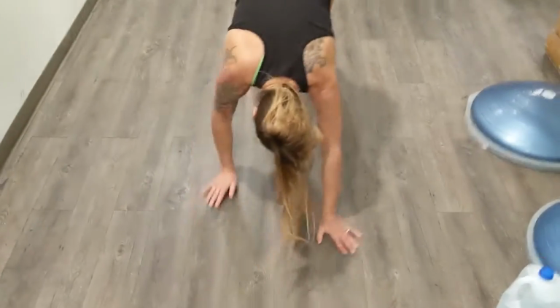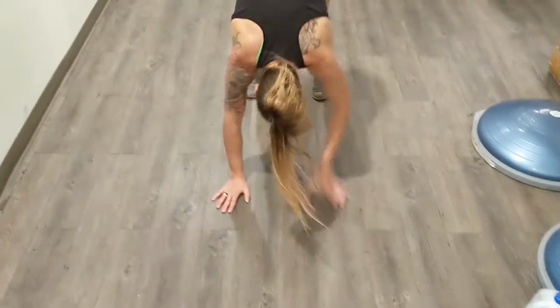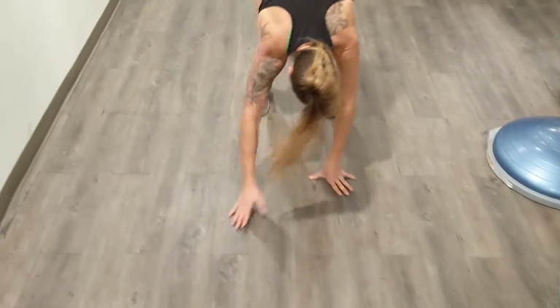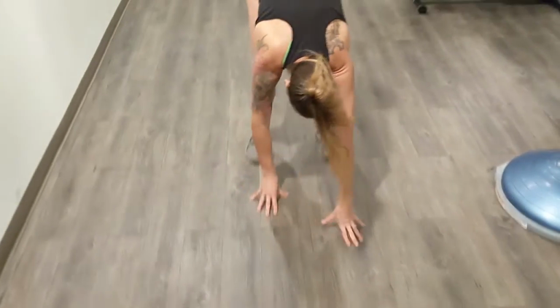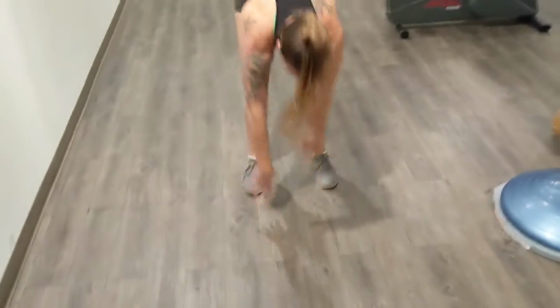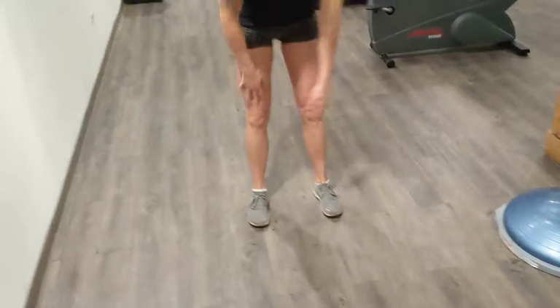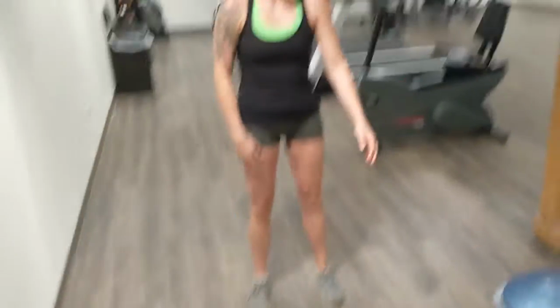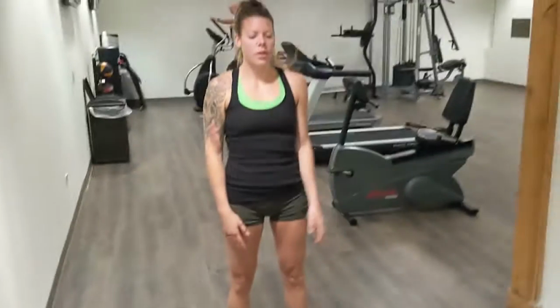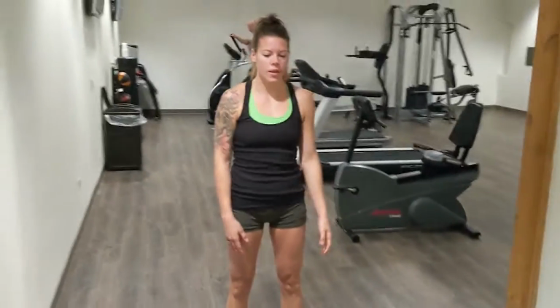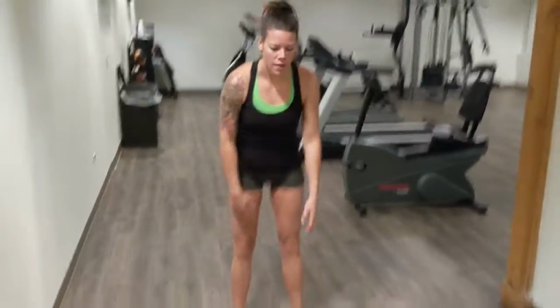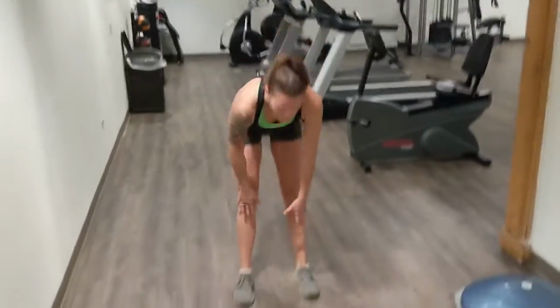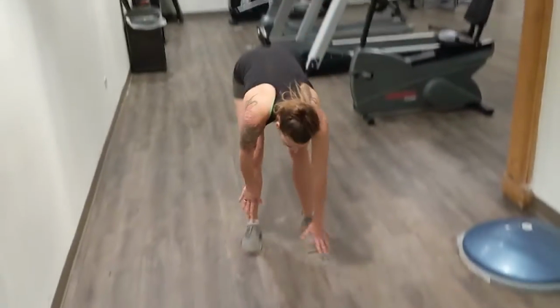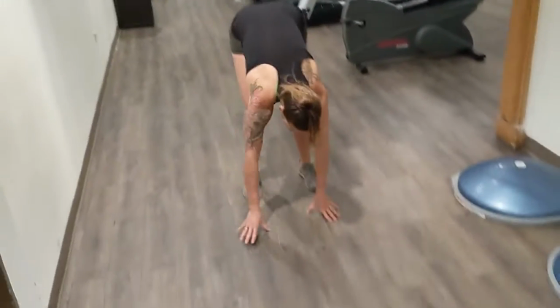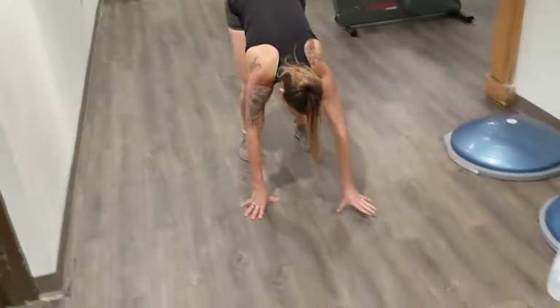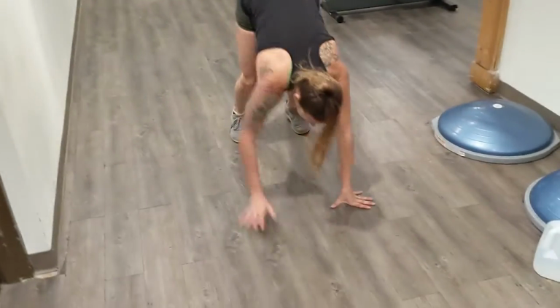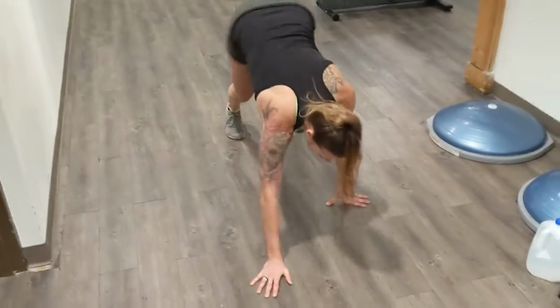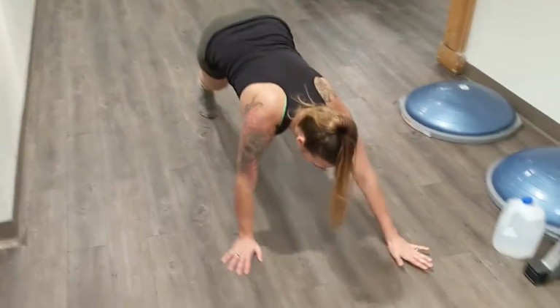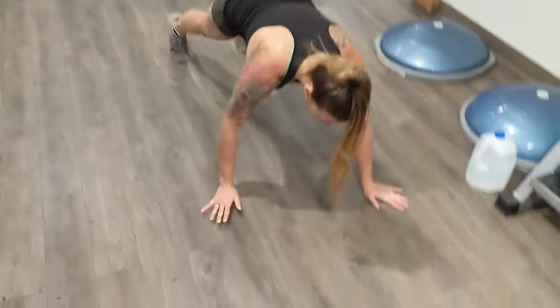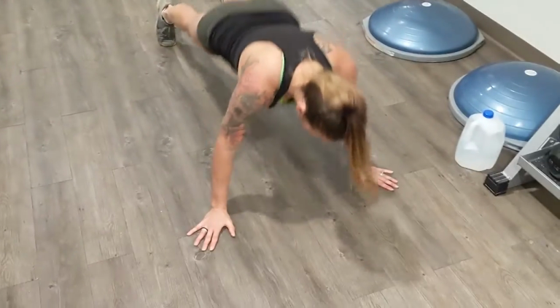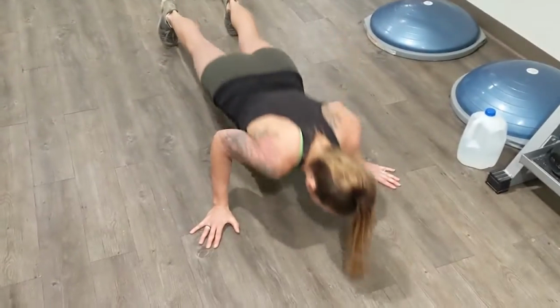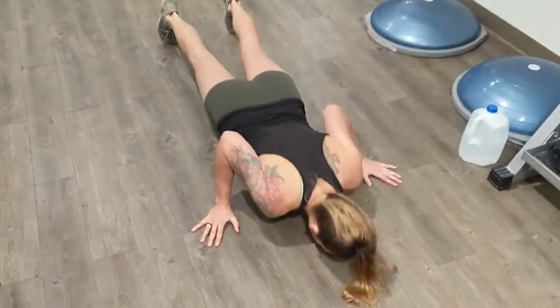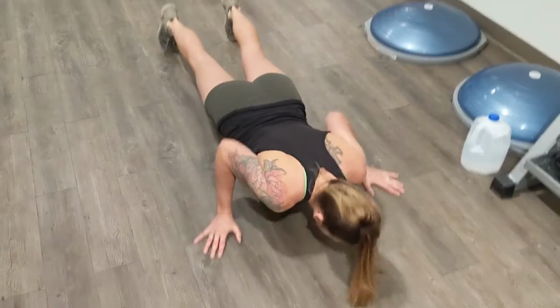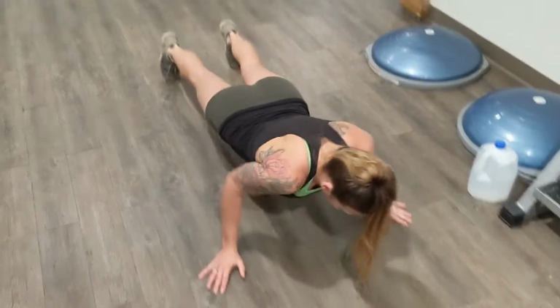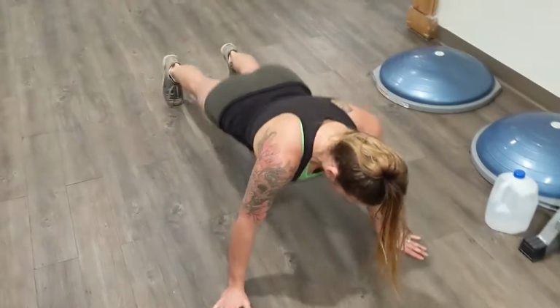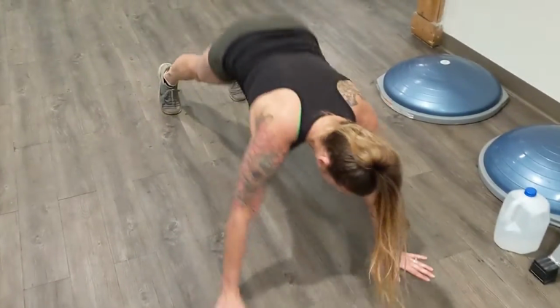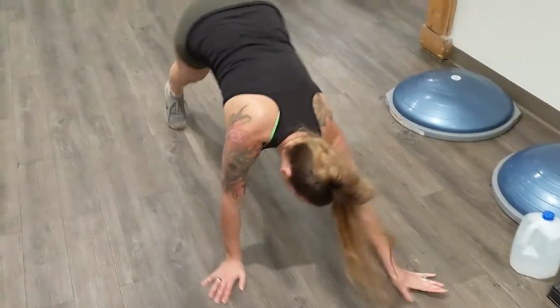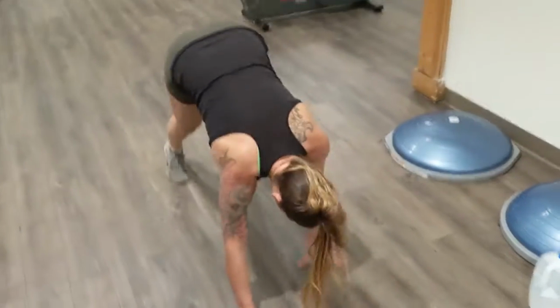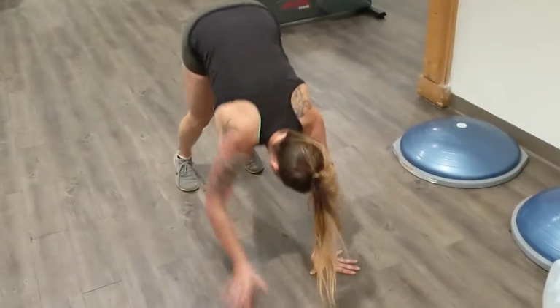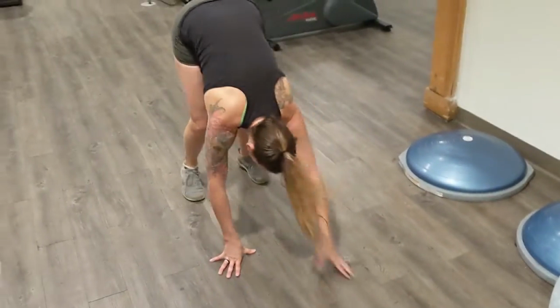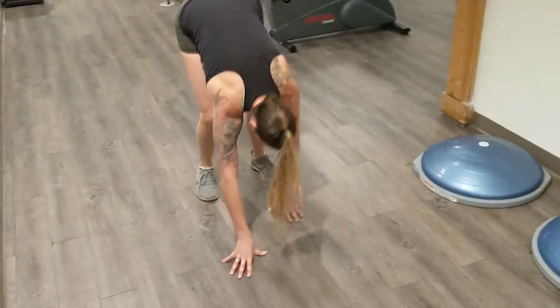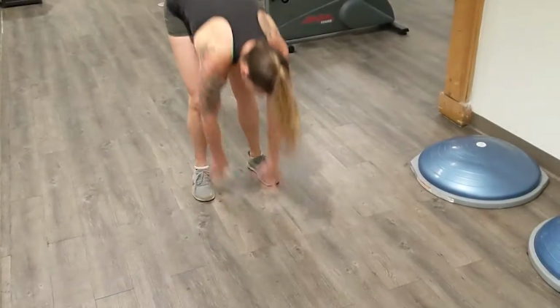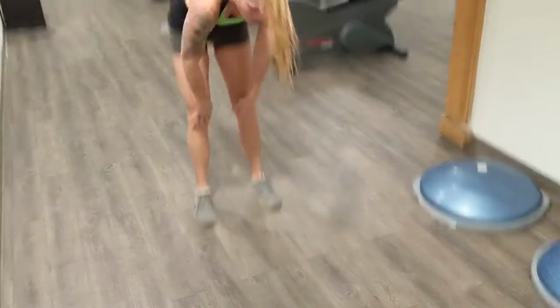All right guys, we just got done with our morning walk and we are about to start our workout. We thought we would share one with you today, so for starters we're doing our warm-ups.